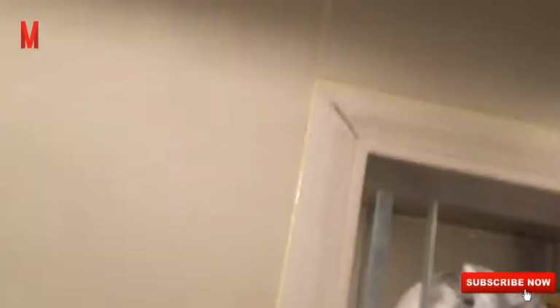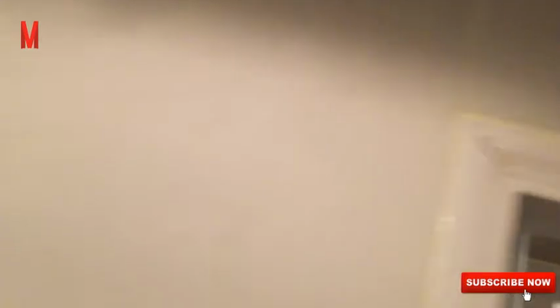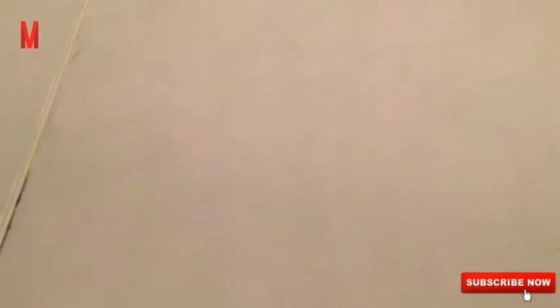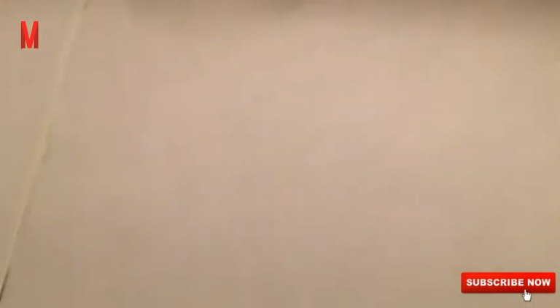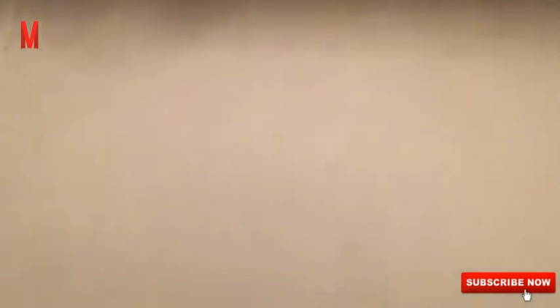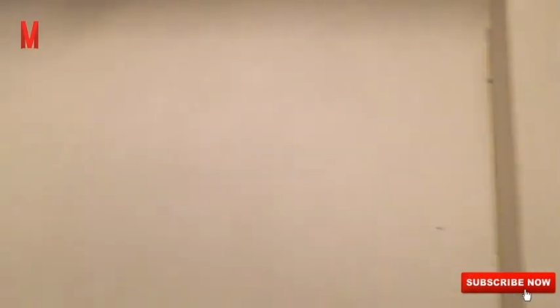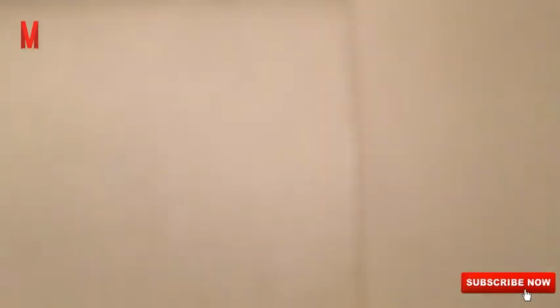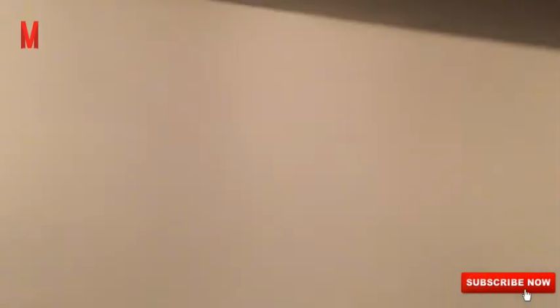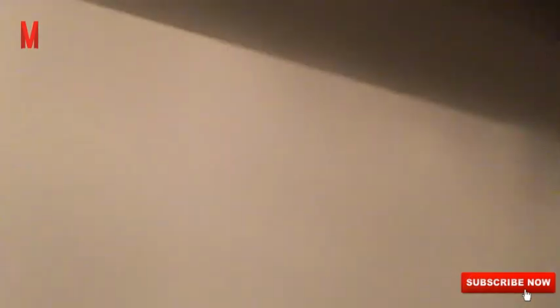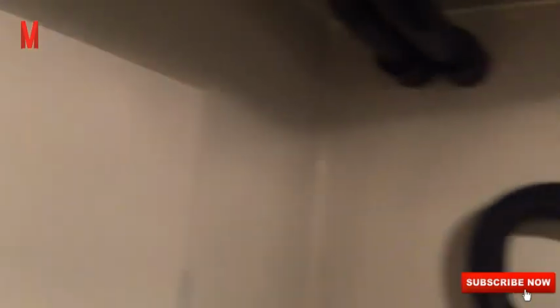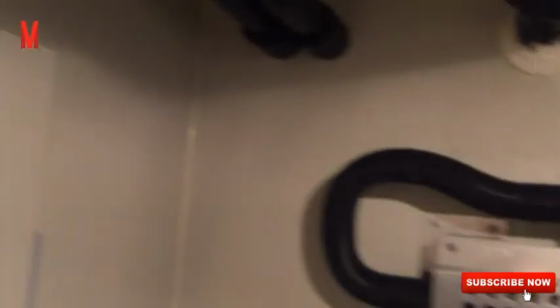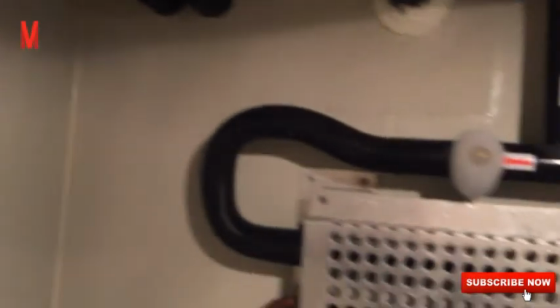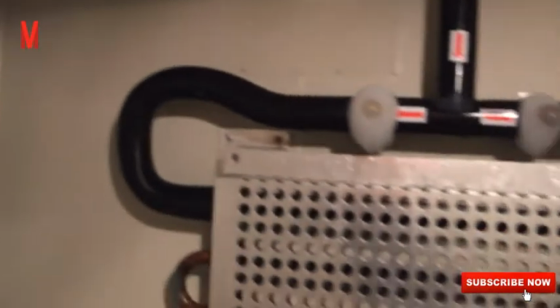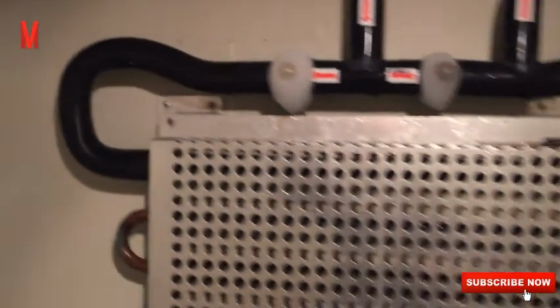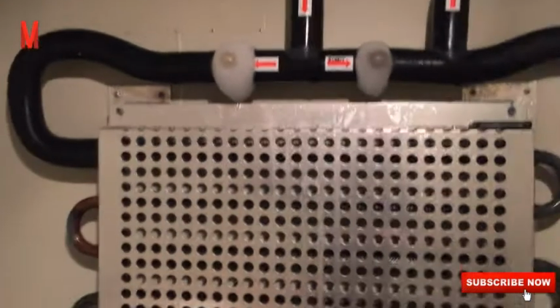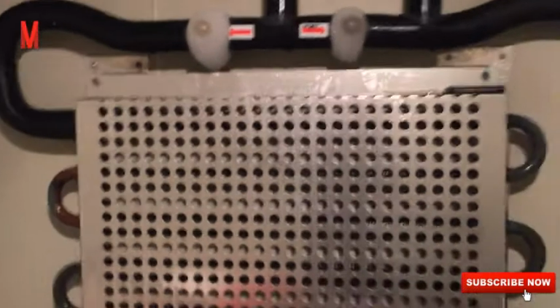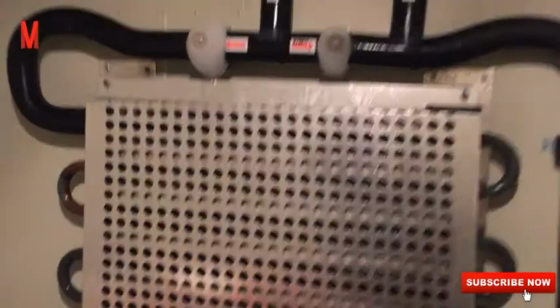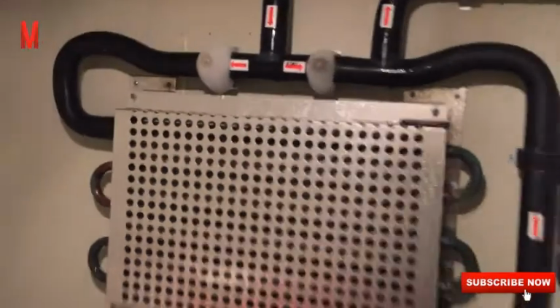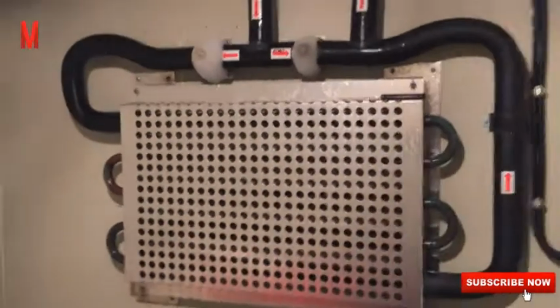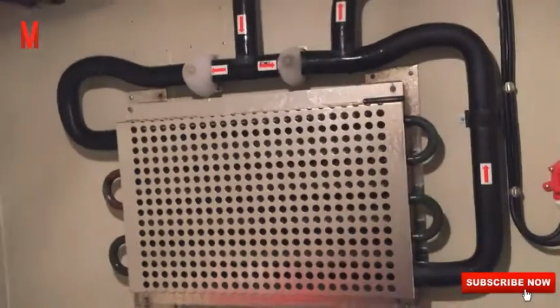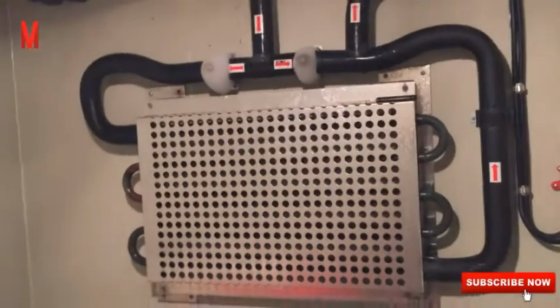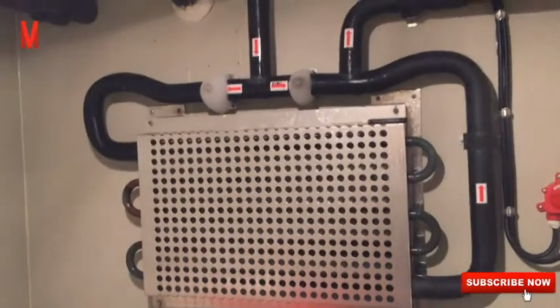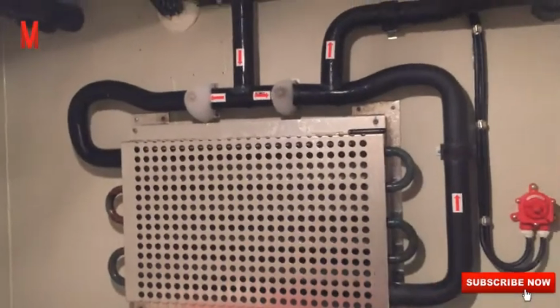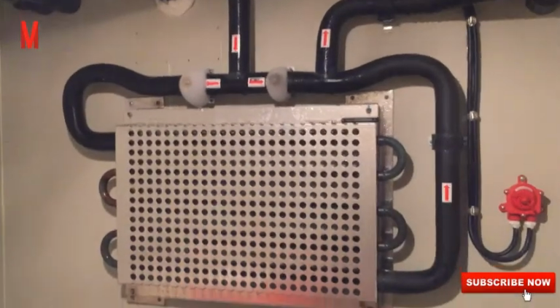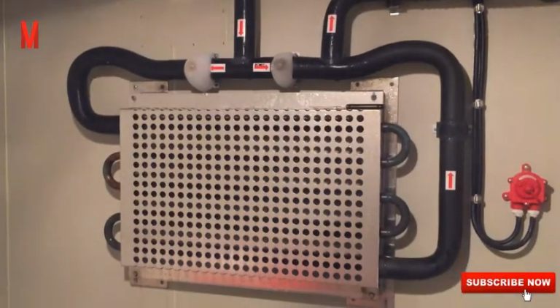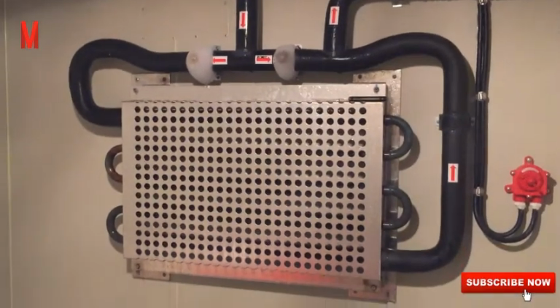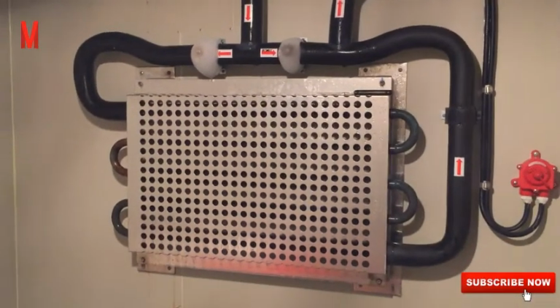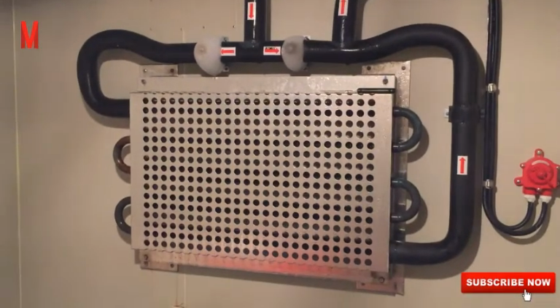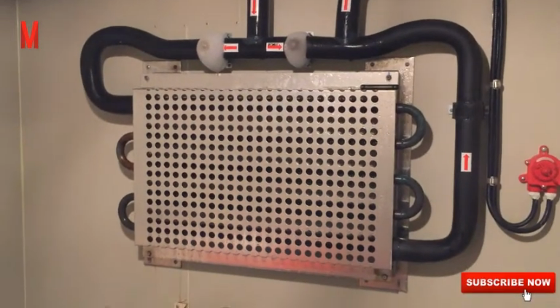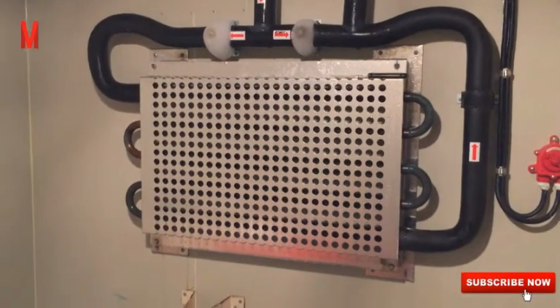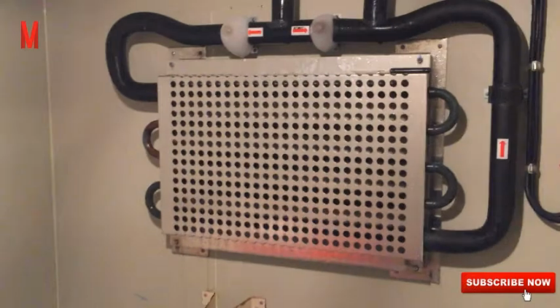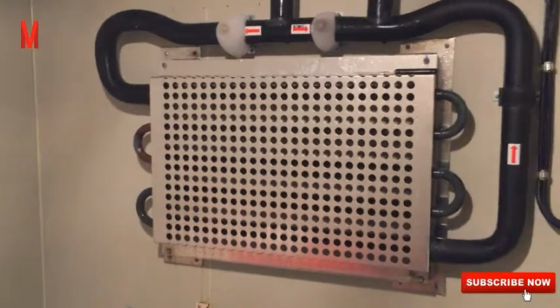After that, we check for refrigerant leaks. We perform a refrigerant leakage test every time after we start the reefer plant.